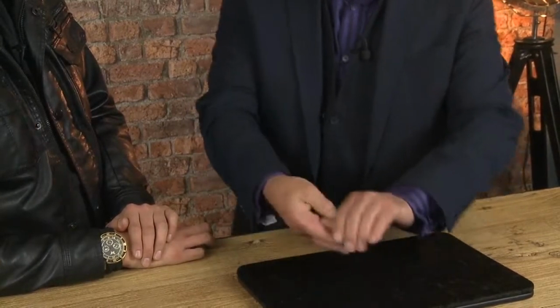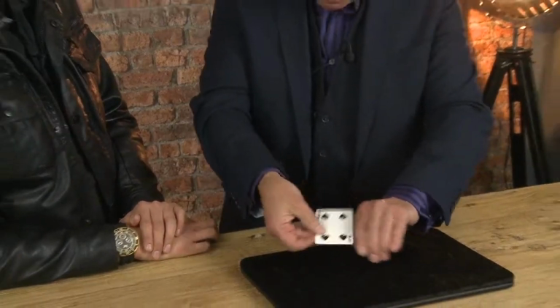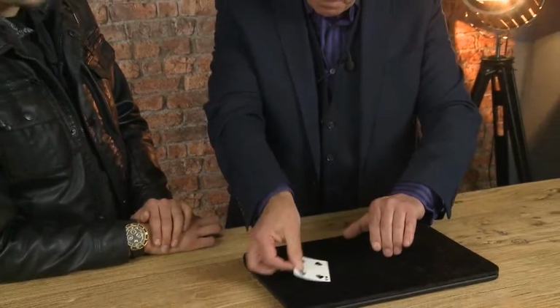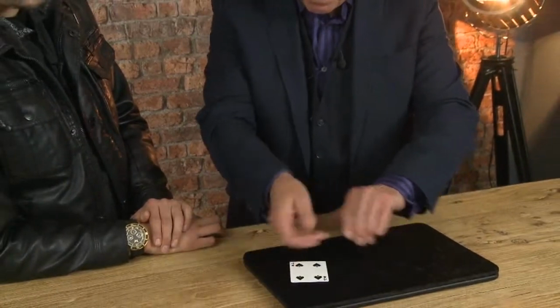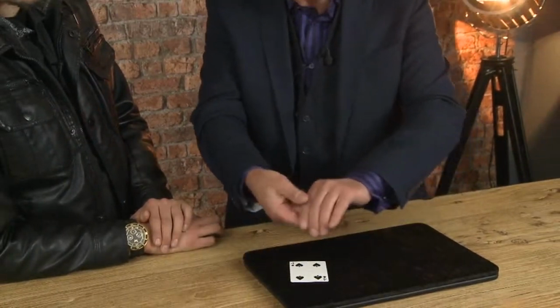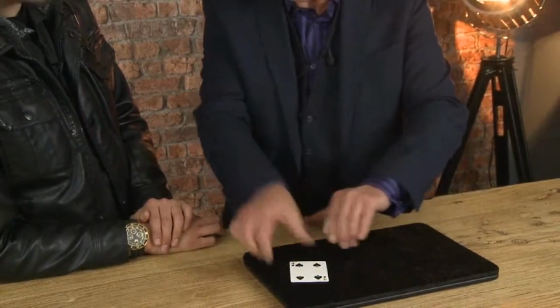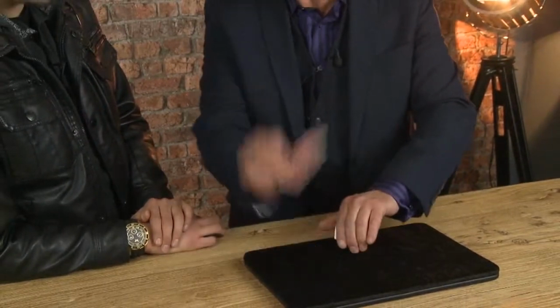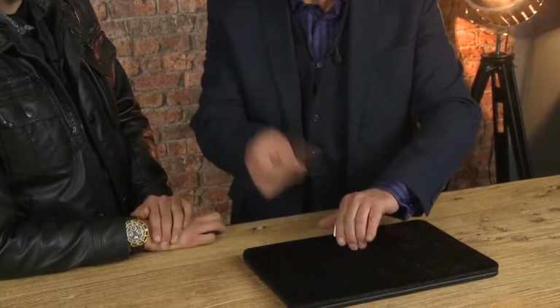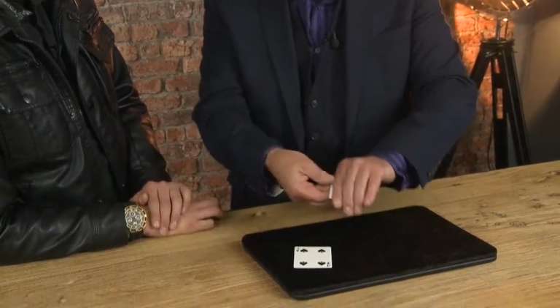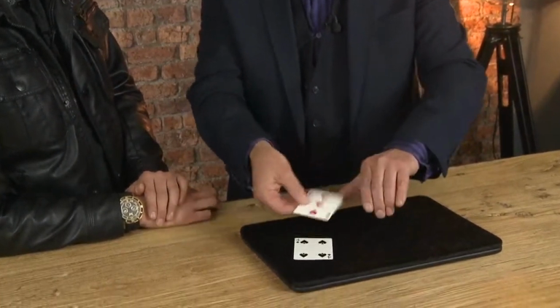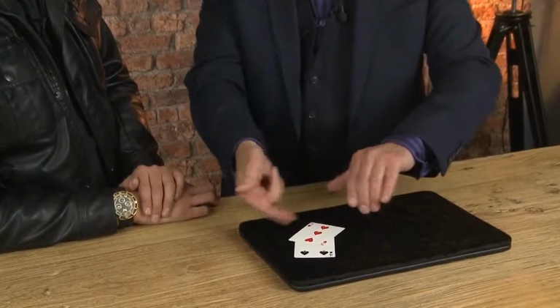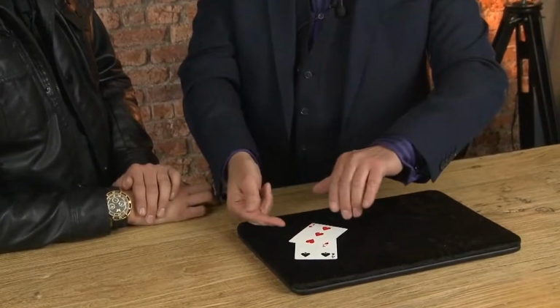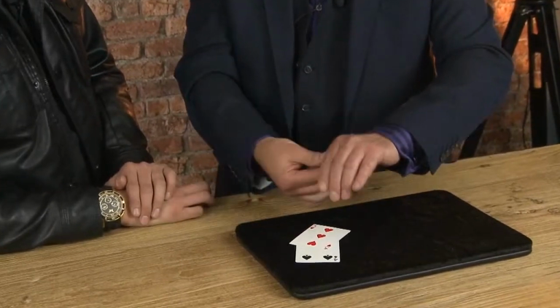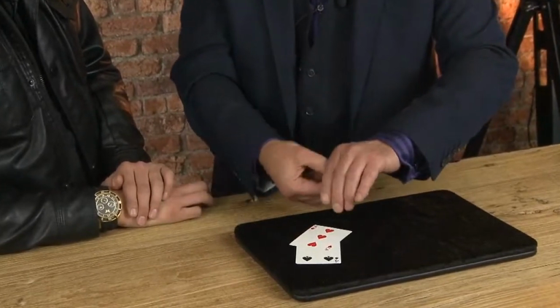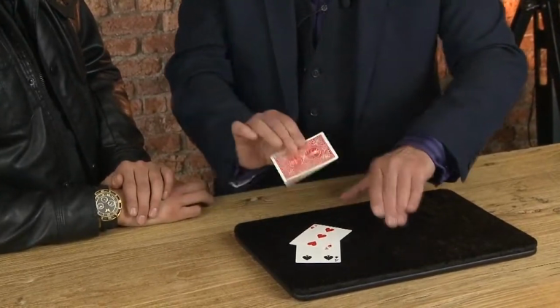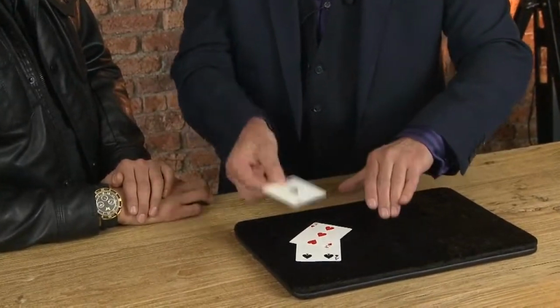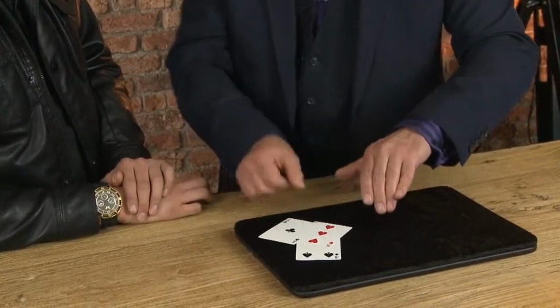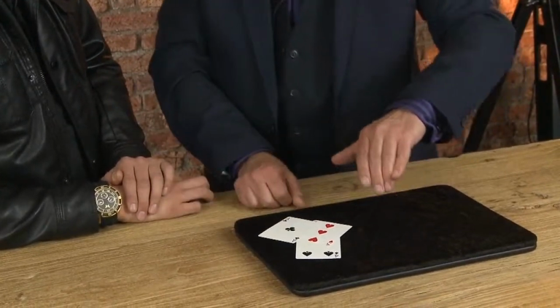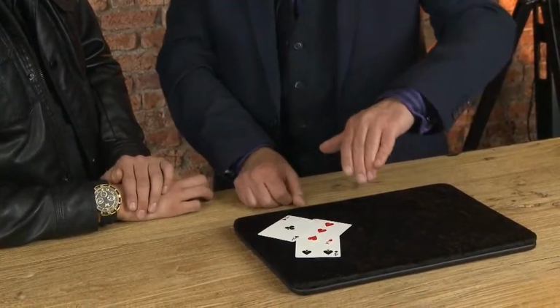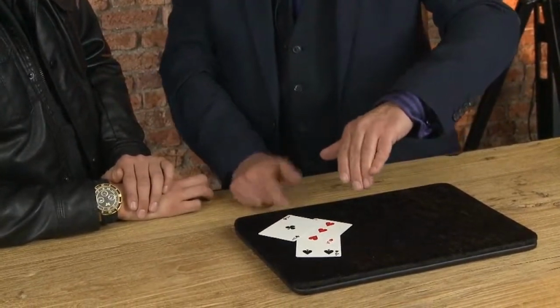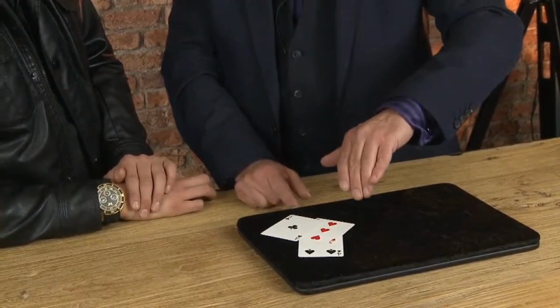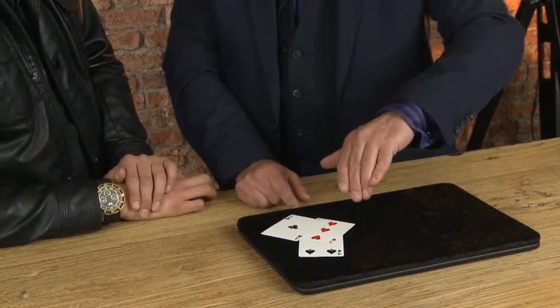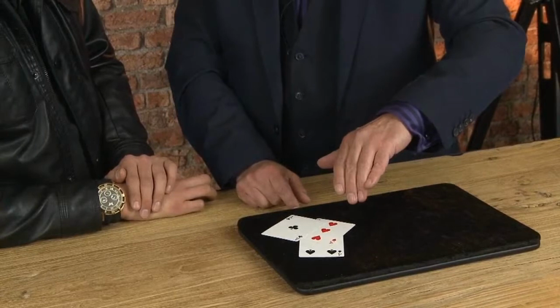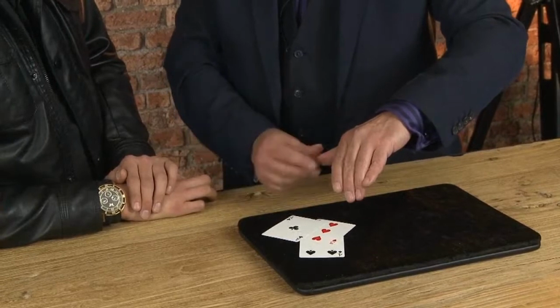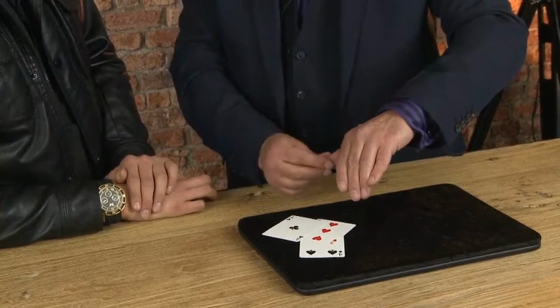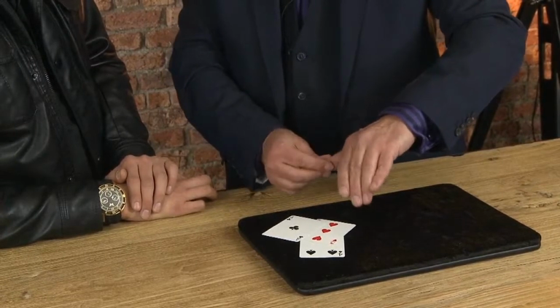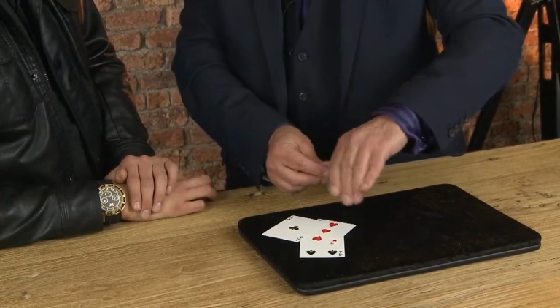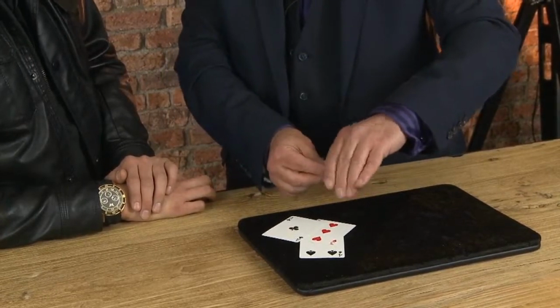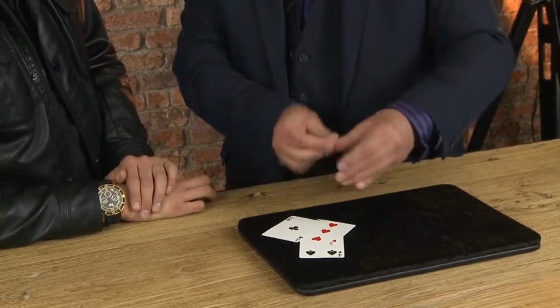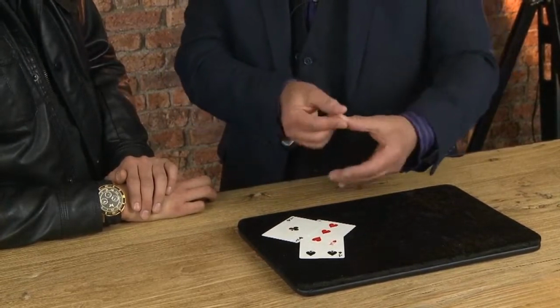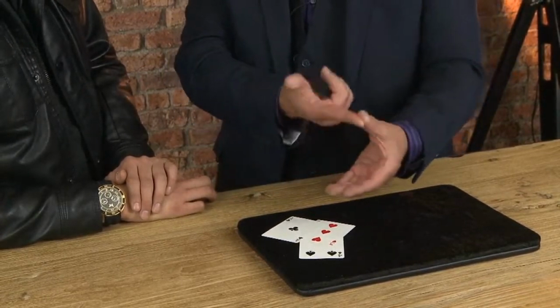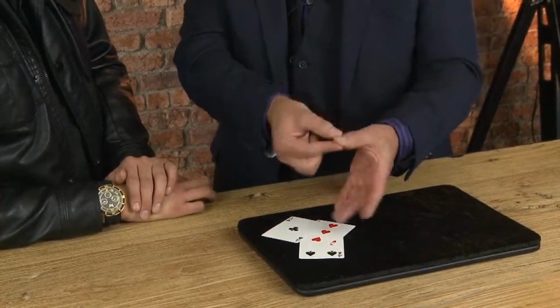Look — there's the four, you didn't choose that. Did you choose the three? No. And look, it's gone! That's really good — can you see that?